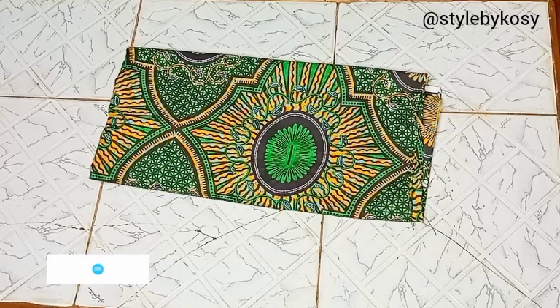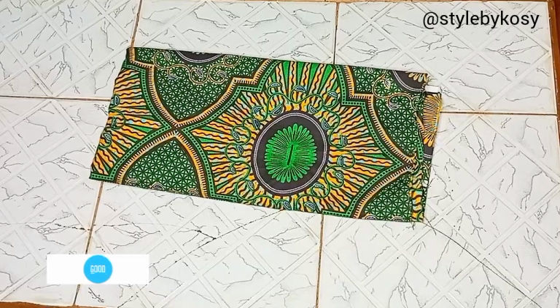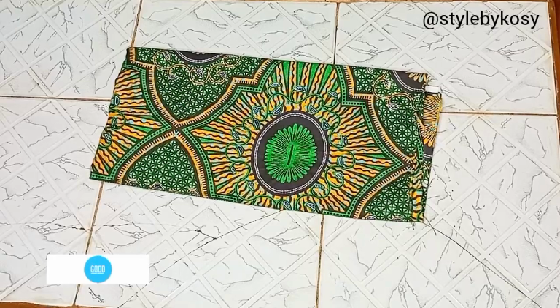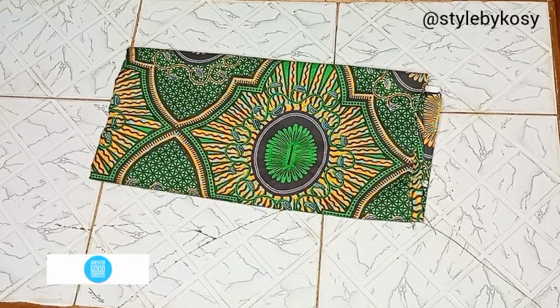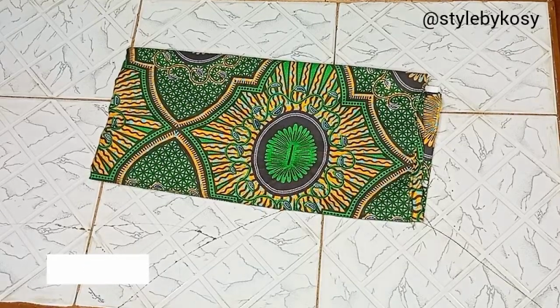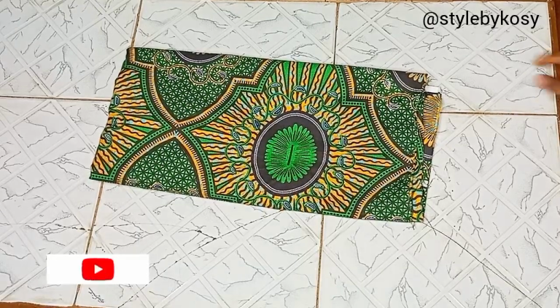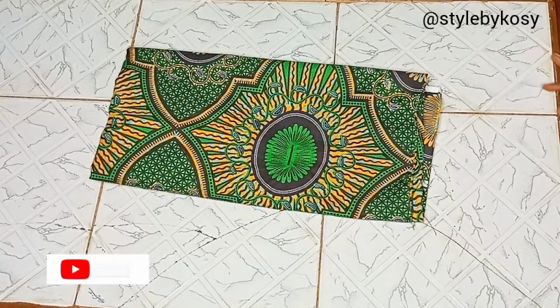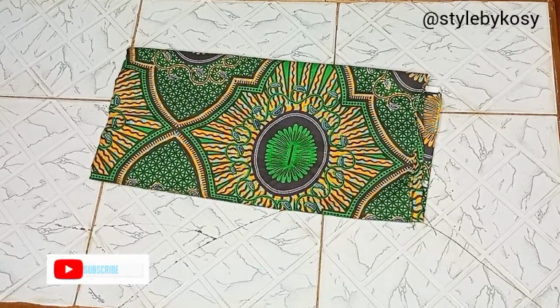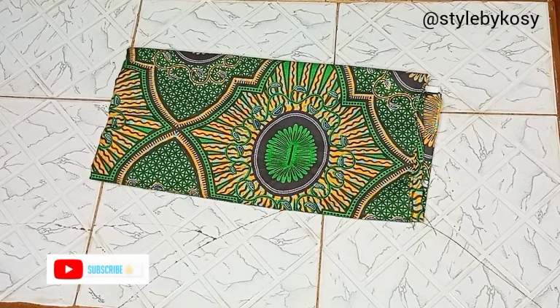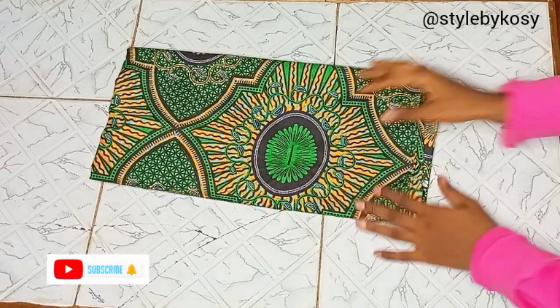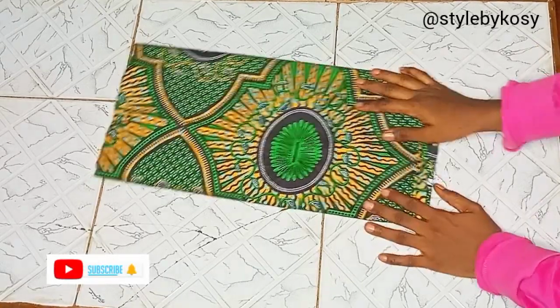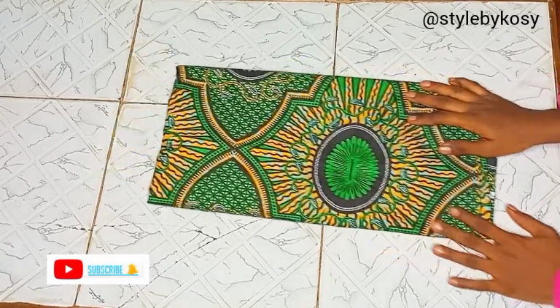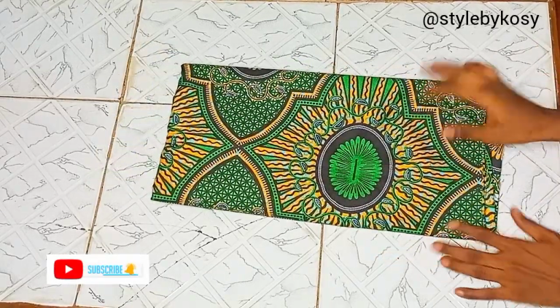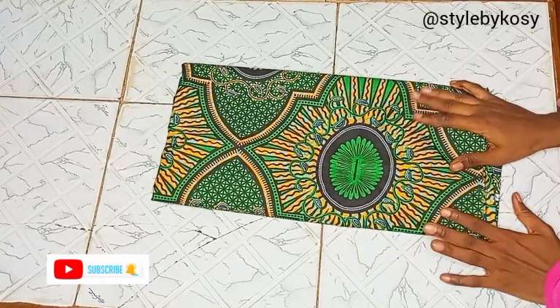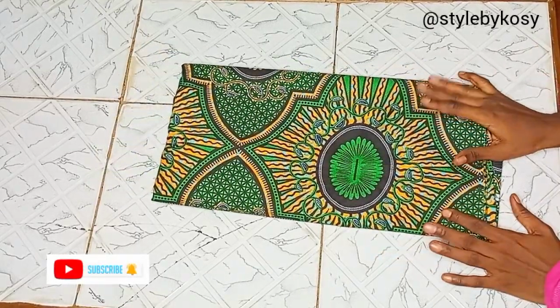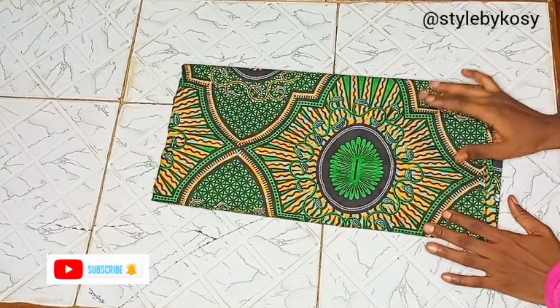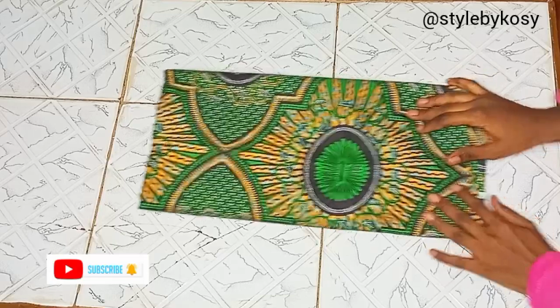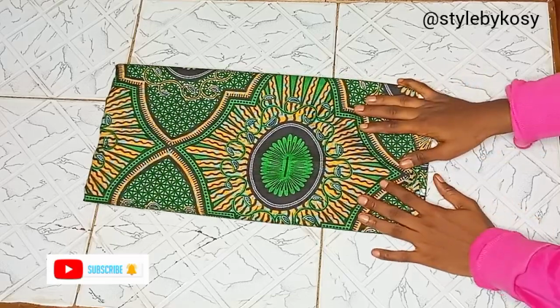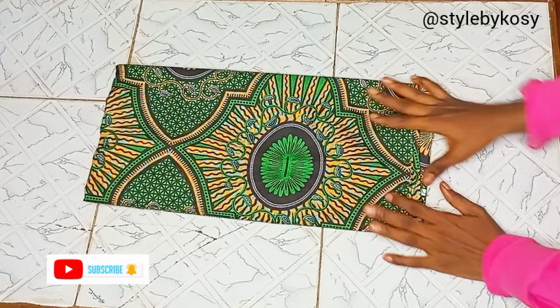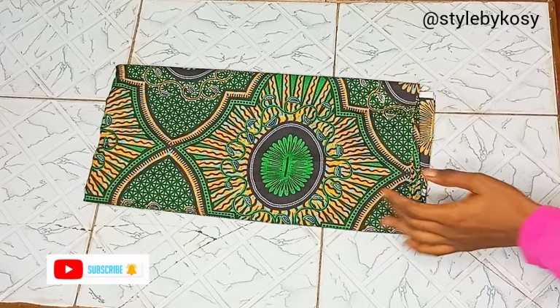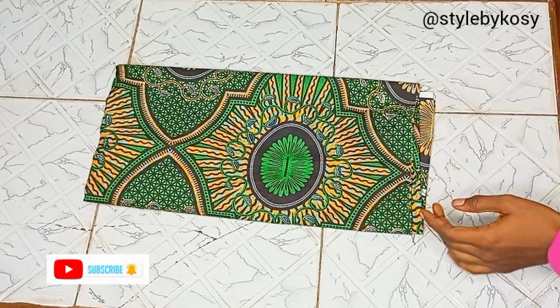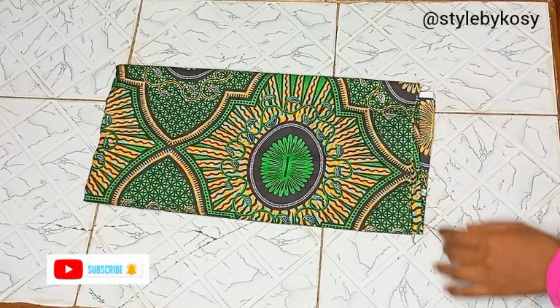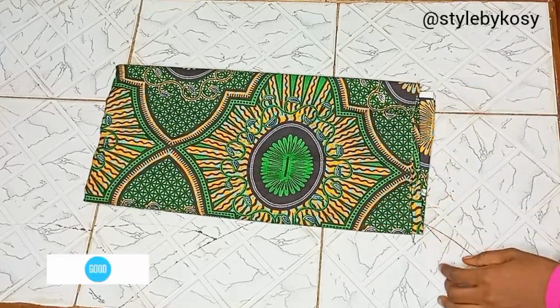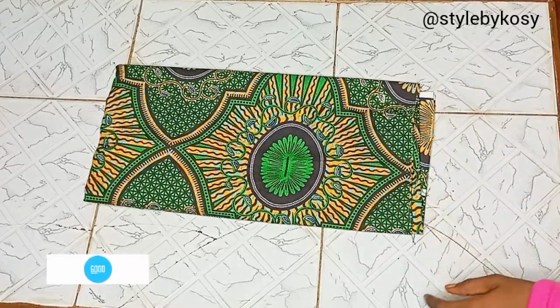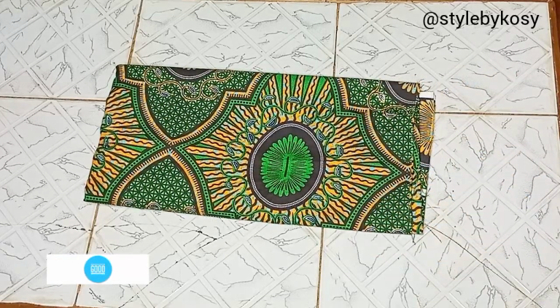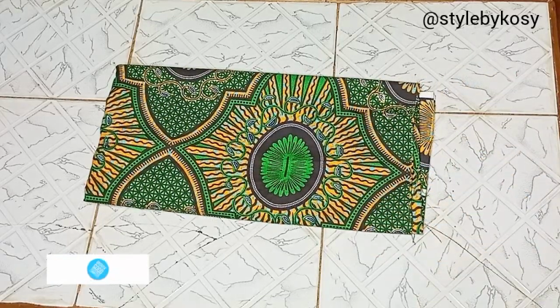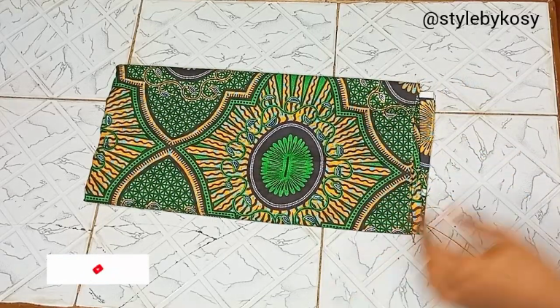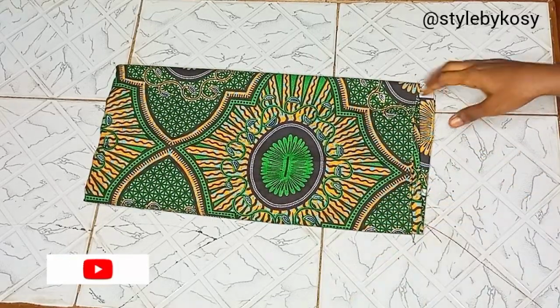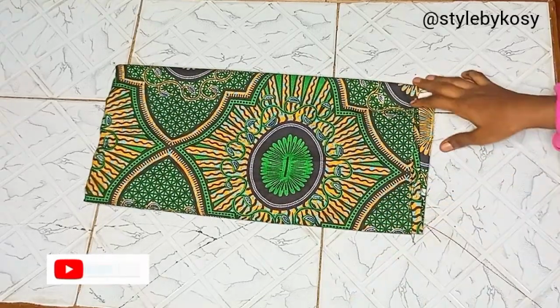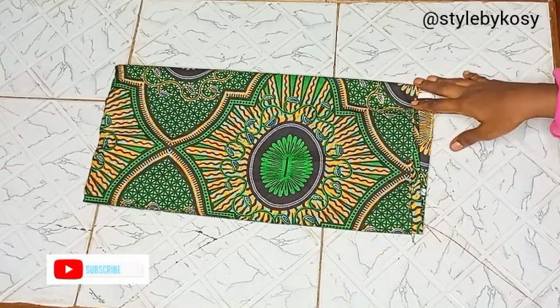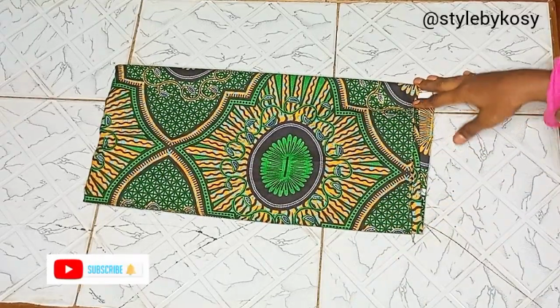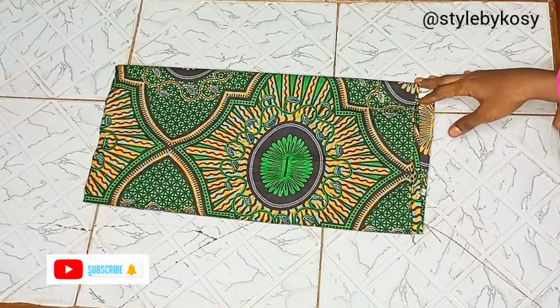Hi guys, welcome back again to my YouTube channel. My name is Crossy and in today's video I will be sharing with you guys on how to cut a 360 degrees flare. I'm making this for a client.